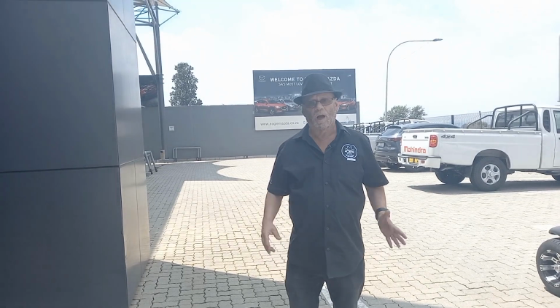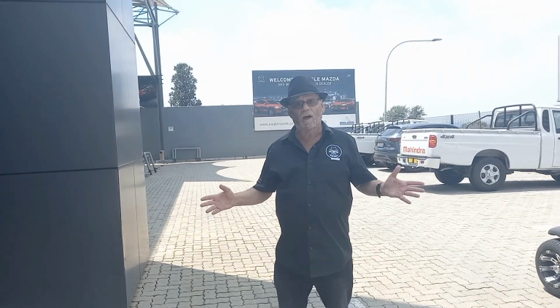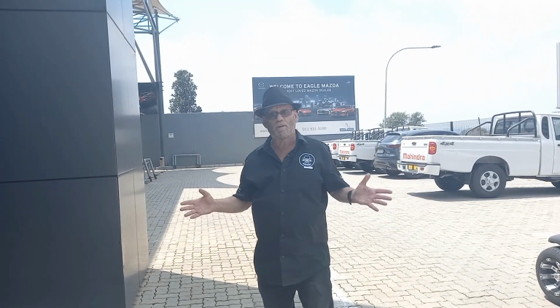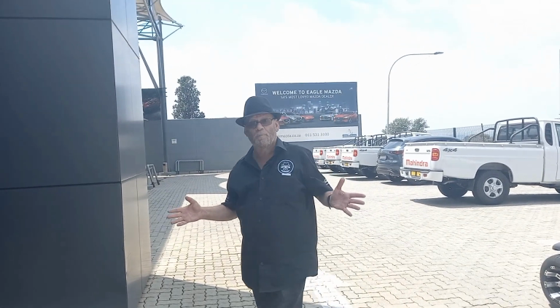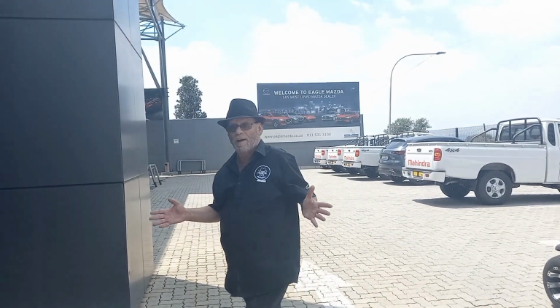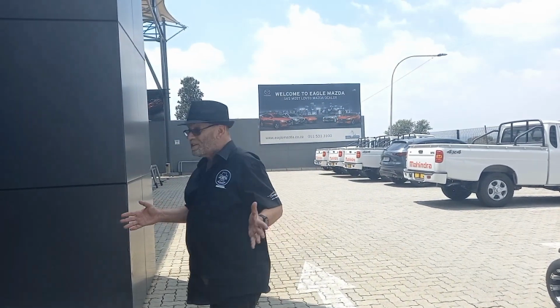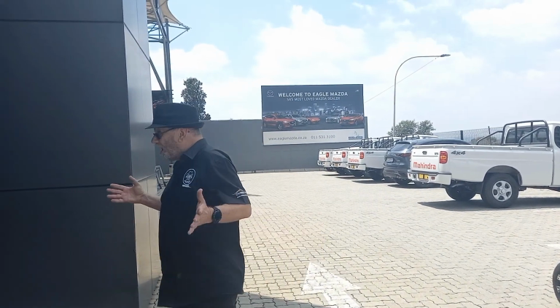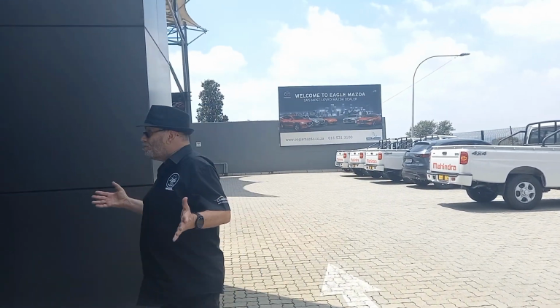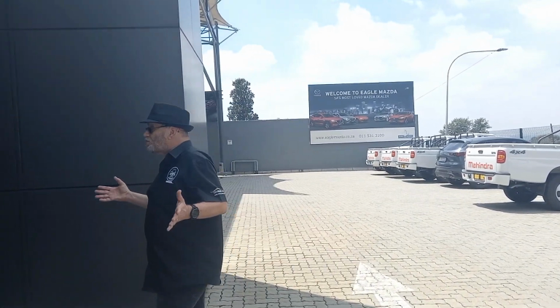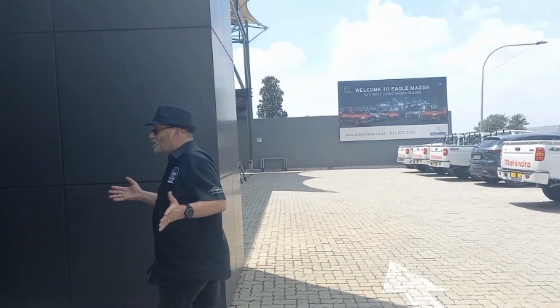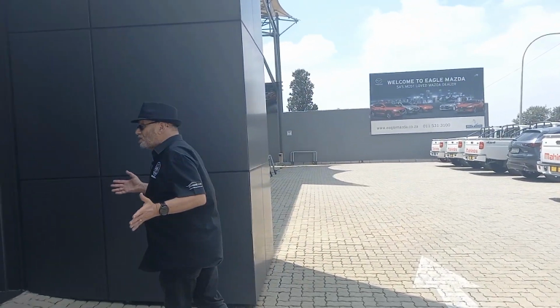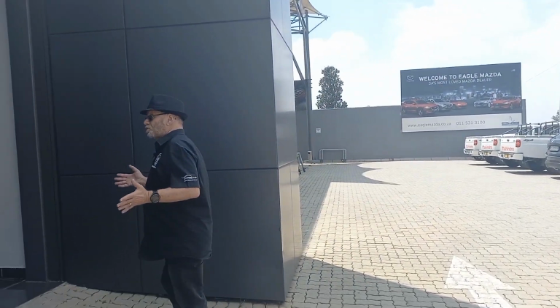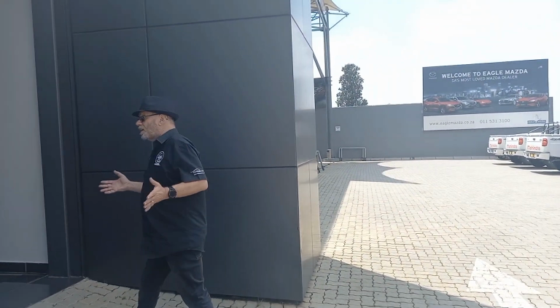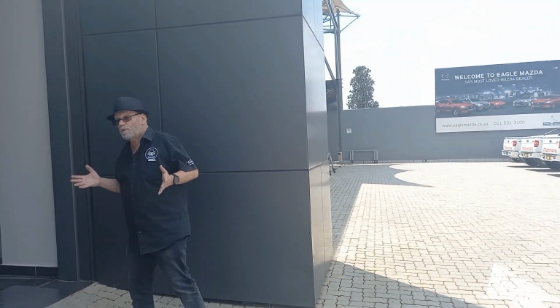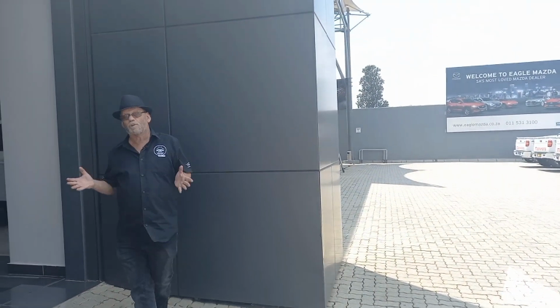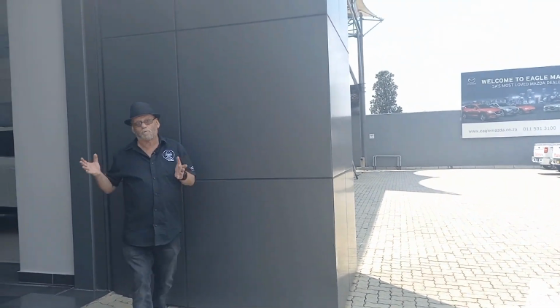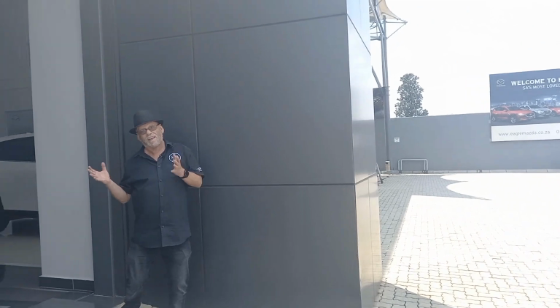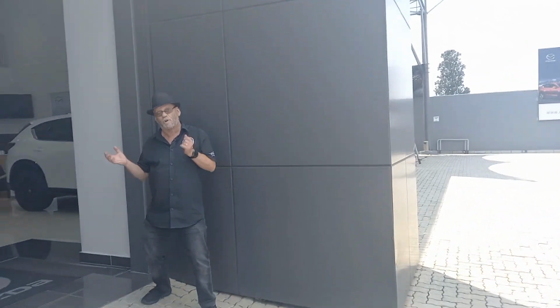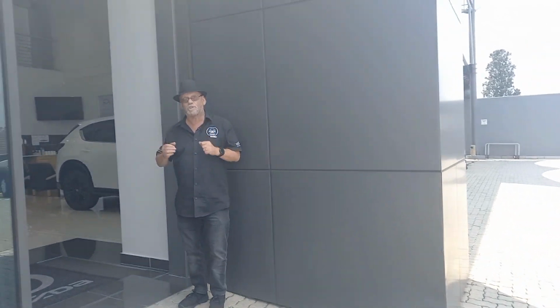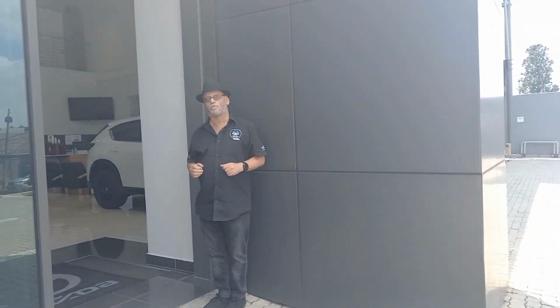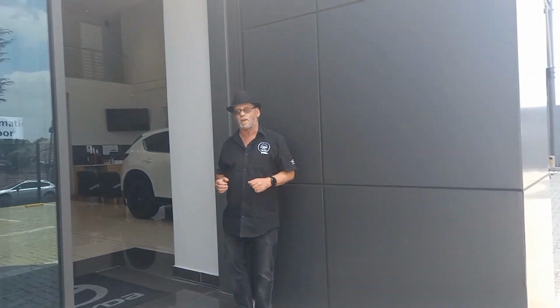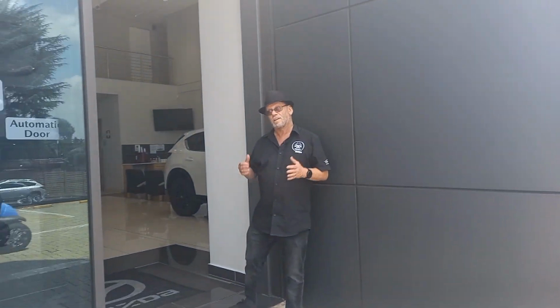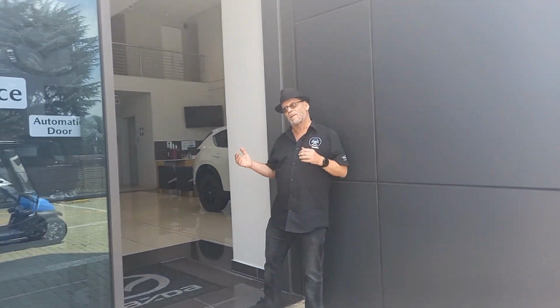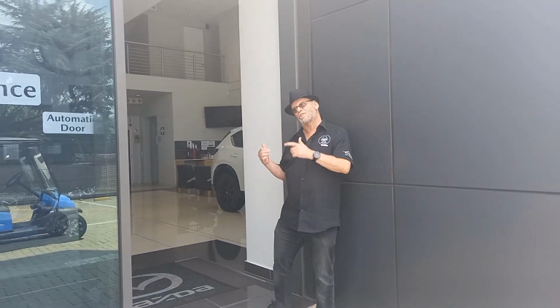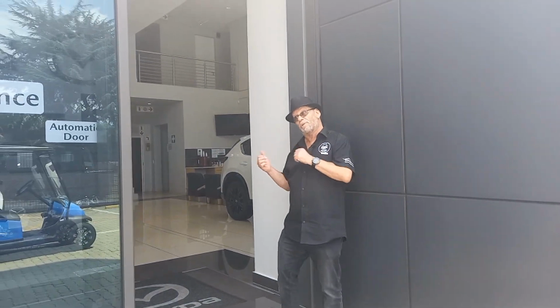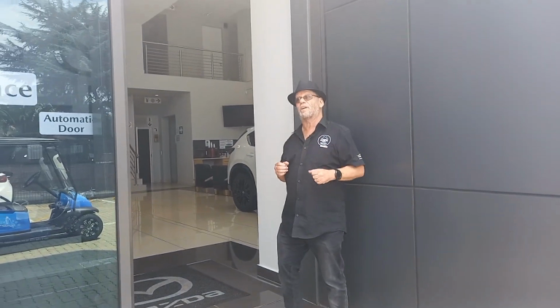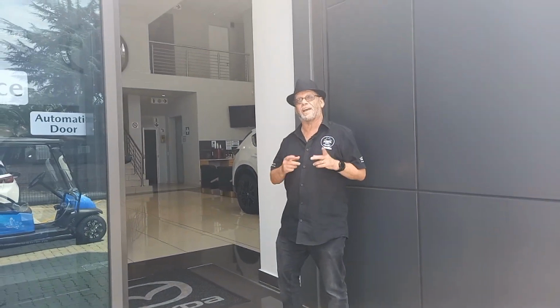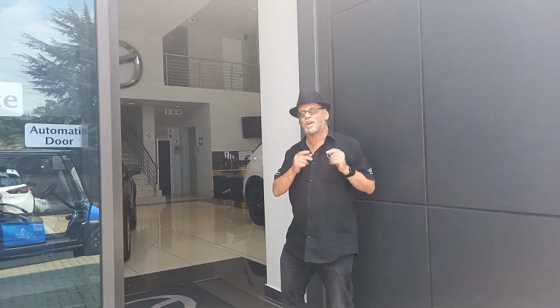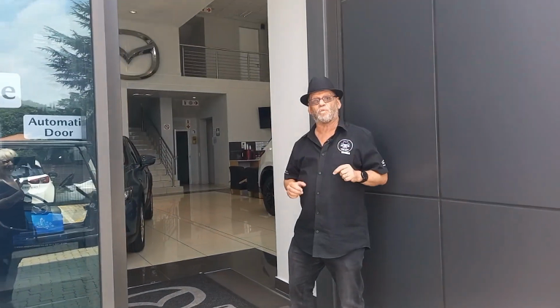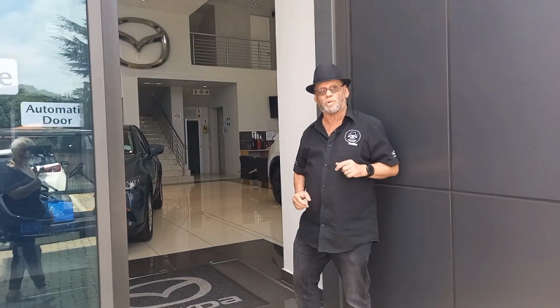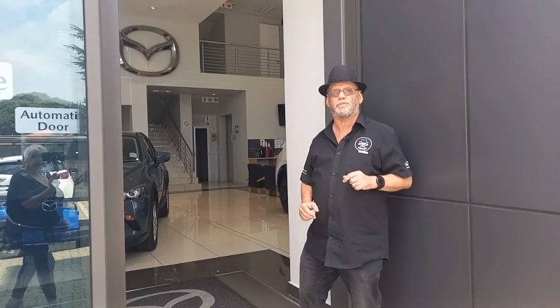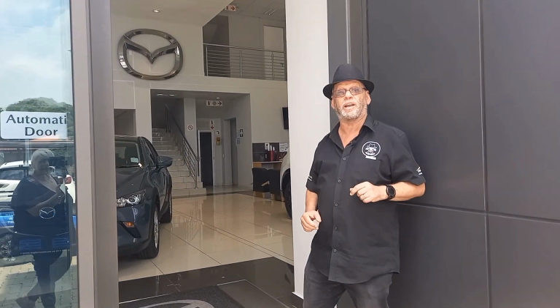Hi, I'm Elinor from MotorMatters. I've come down to Eagle Mazda today to have a look at what they've got in store for me. So let's go inside and check out what we're going to find.